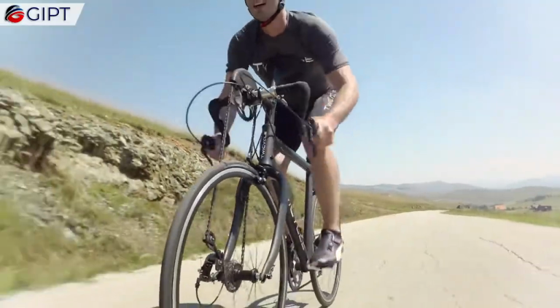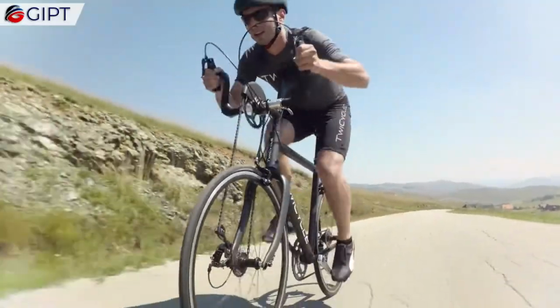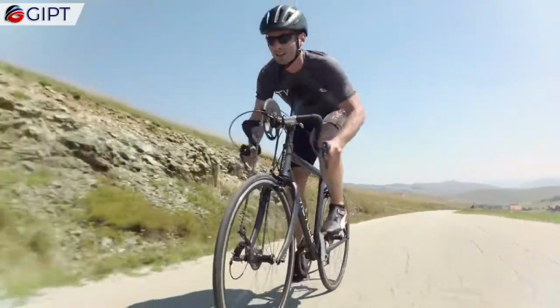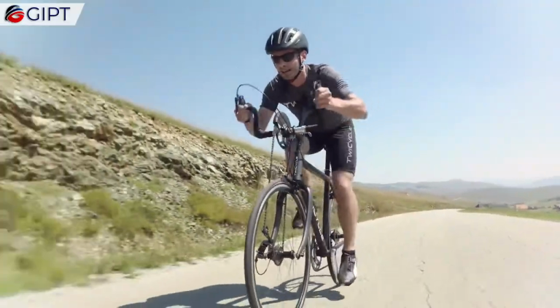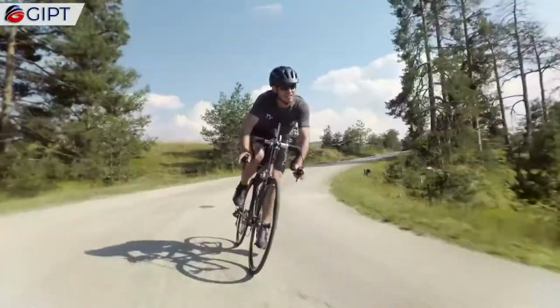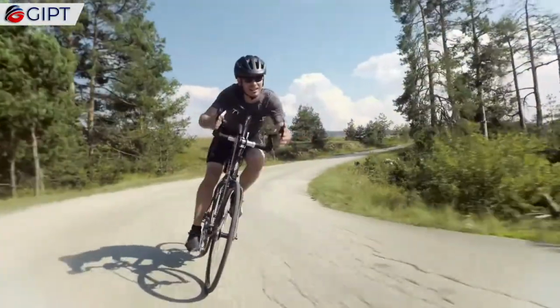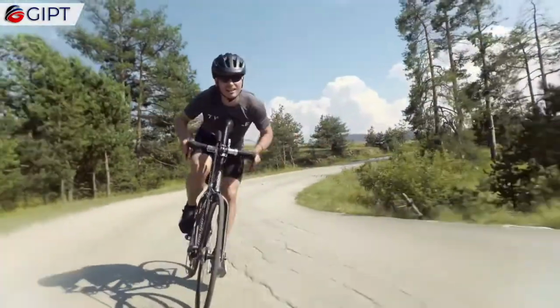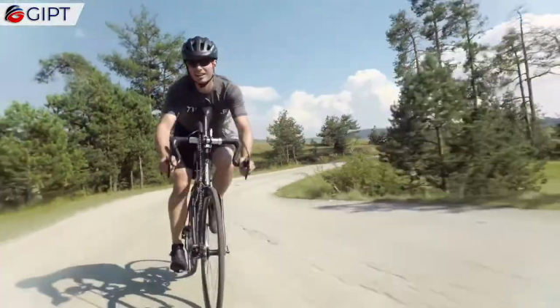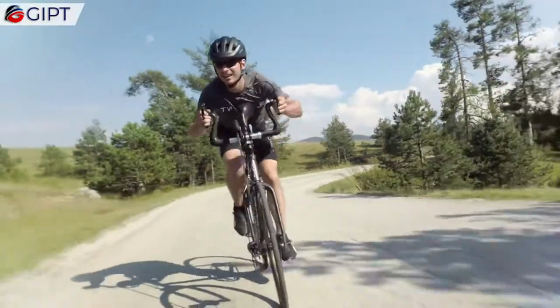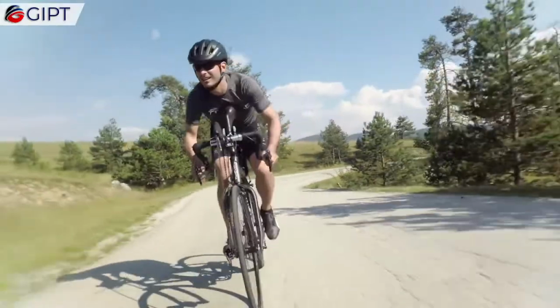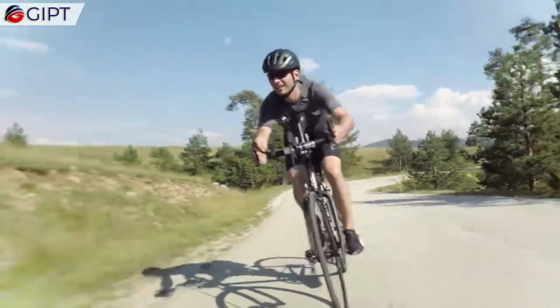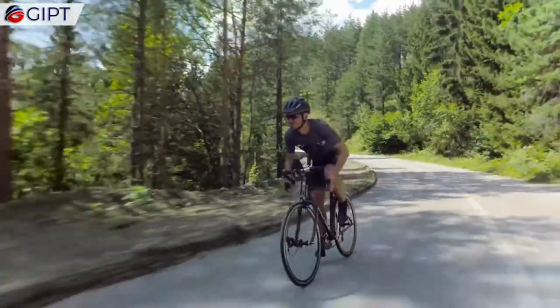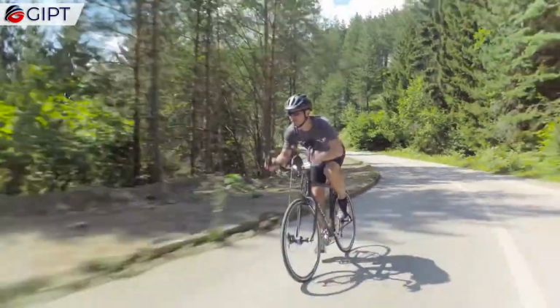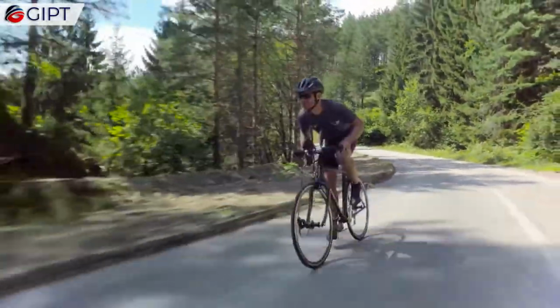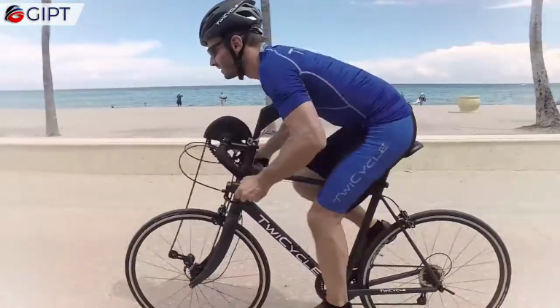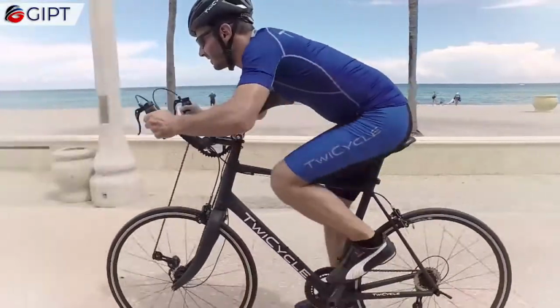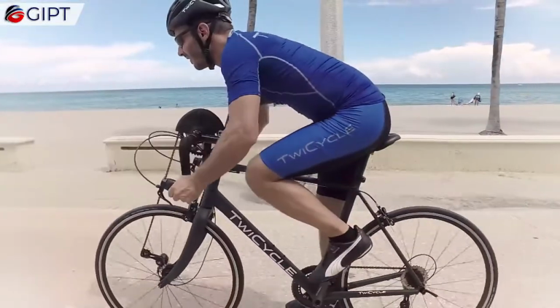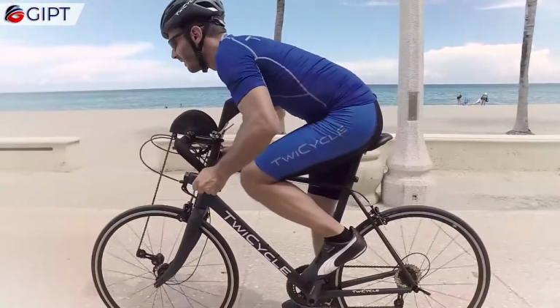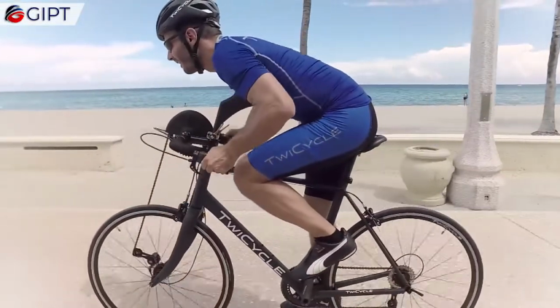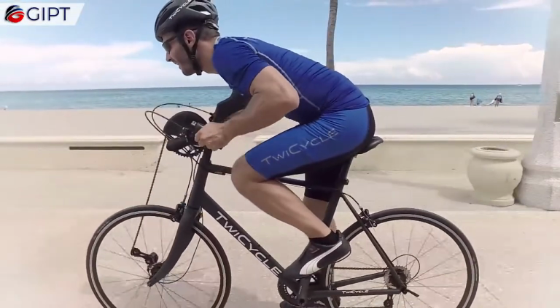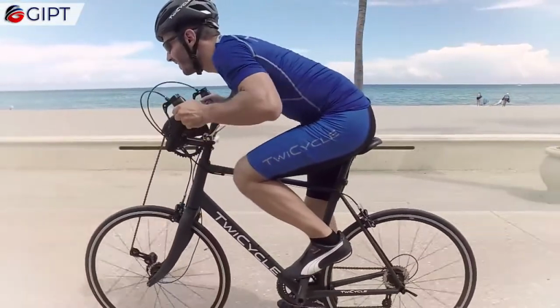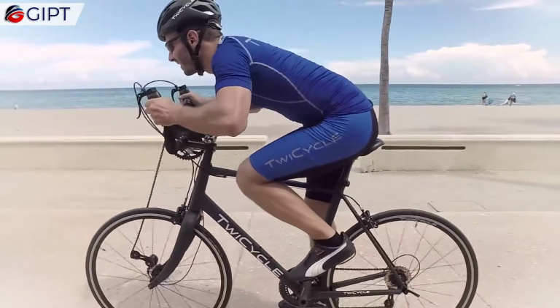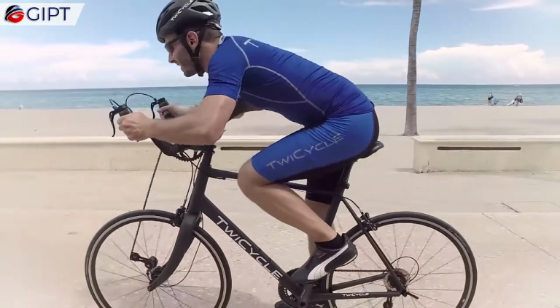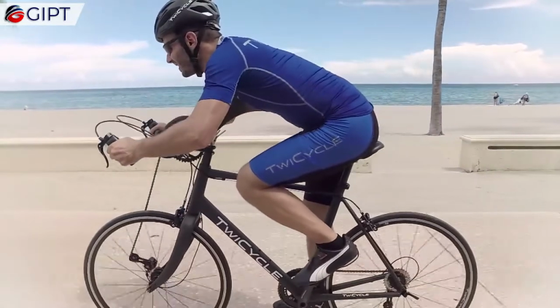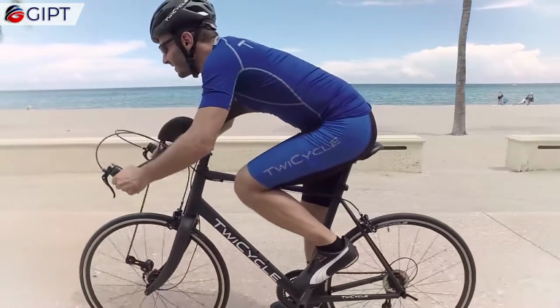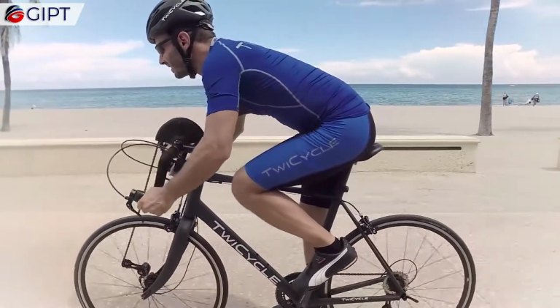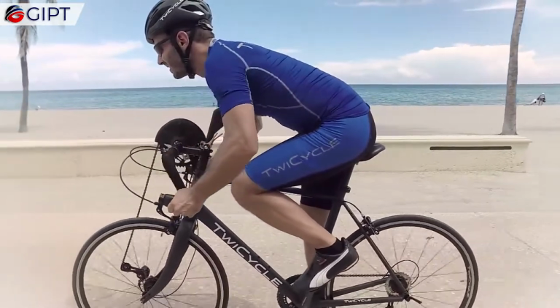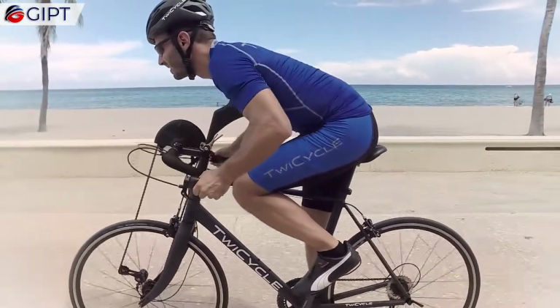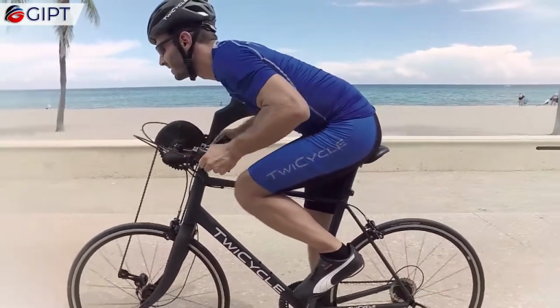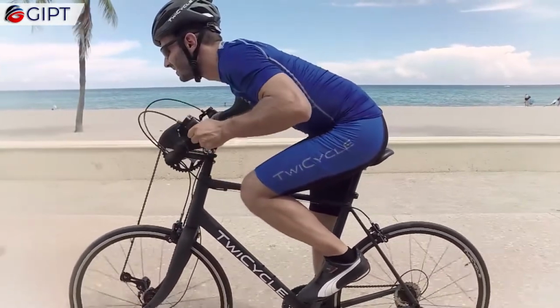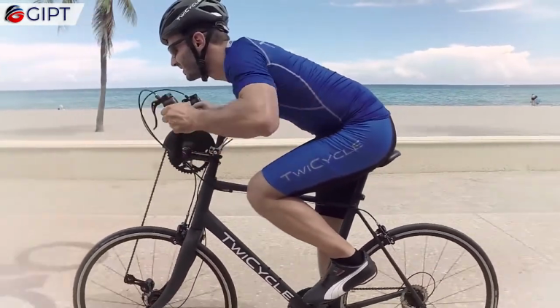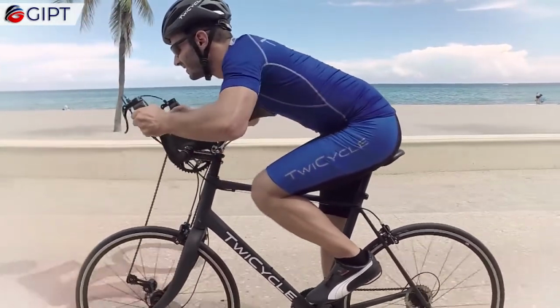This is the Twicycle. For bicycle lovers who want a full body workout, the Twicycle is the new road bike for you. The Twicycle is a bicycle that allows you to cycle using your arms, legs, or a combo of the two.